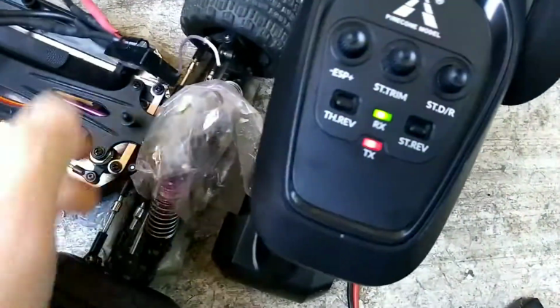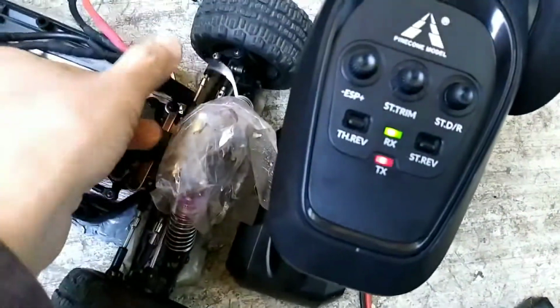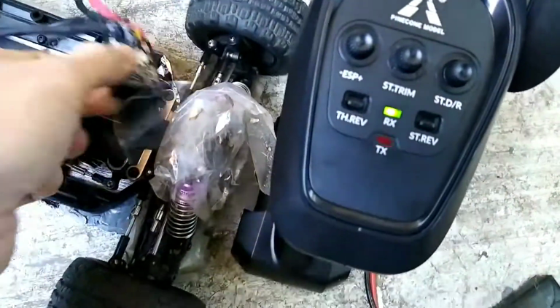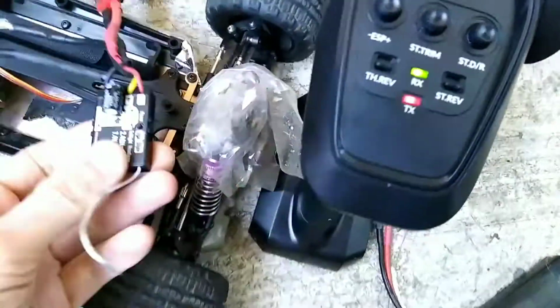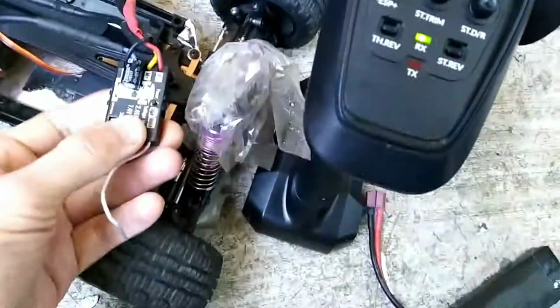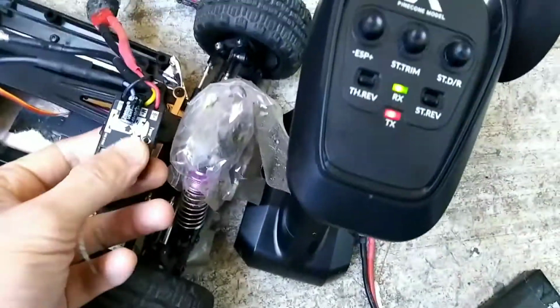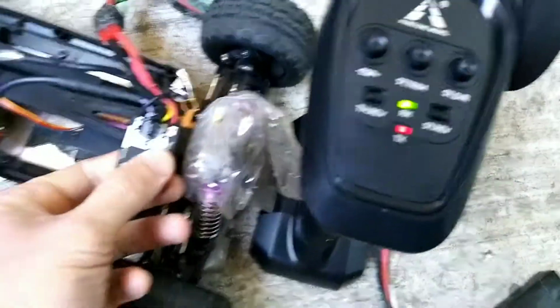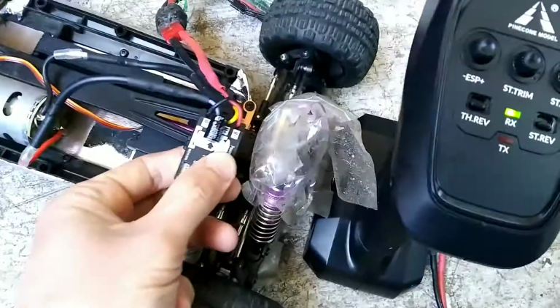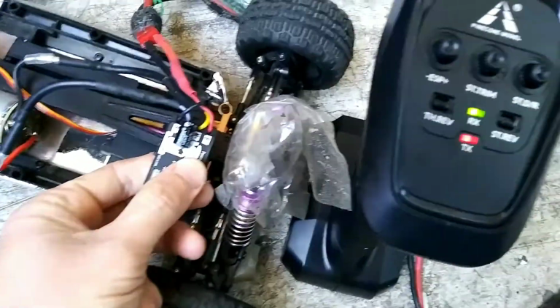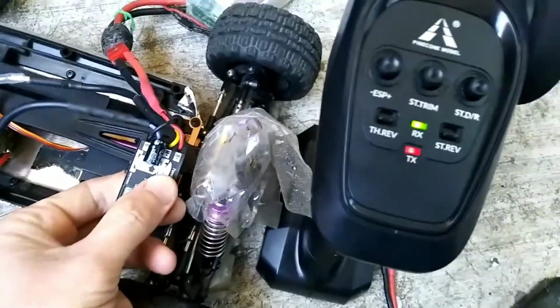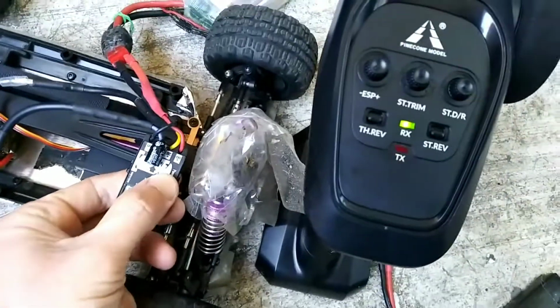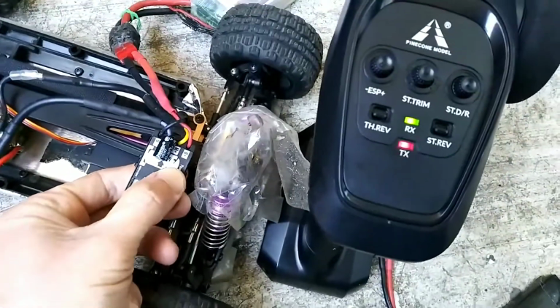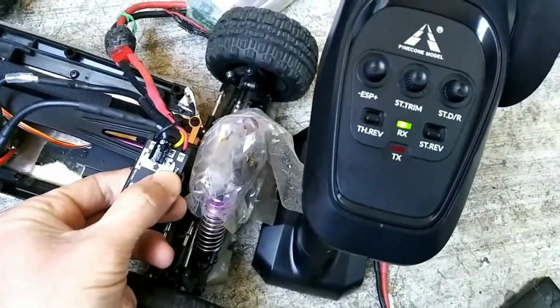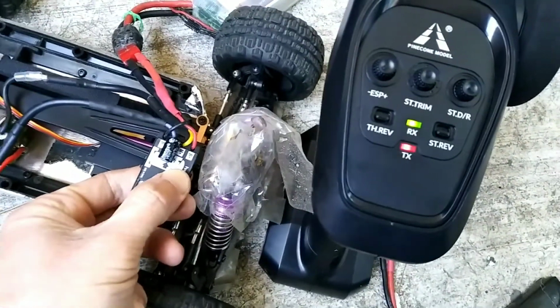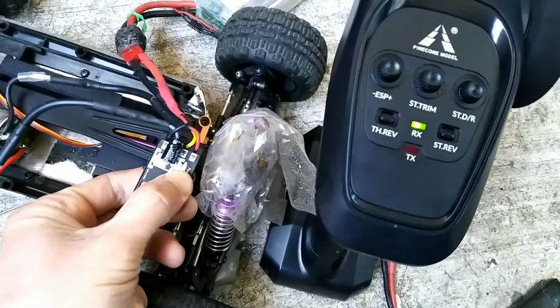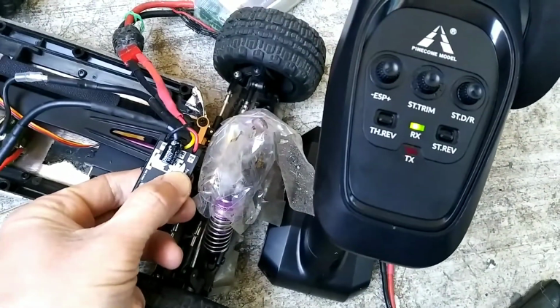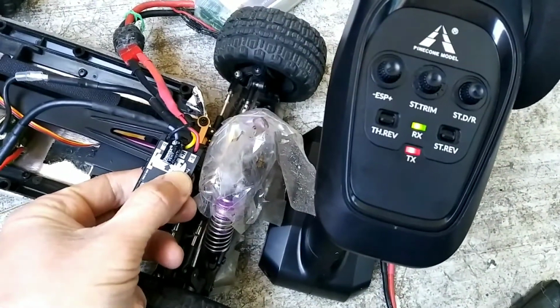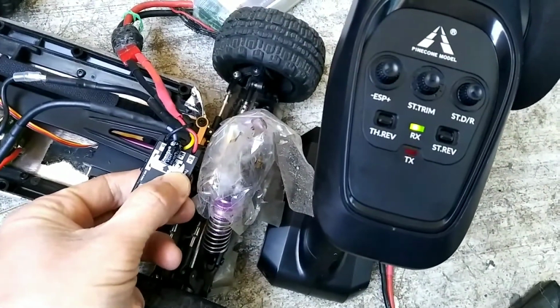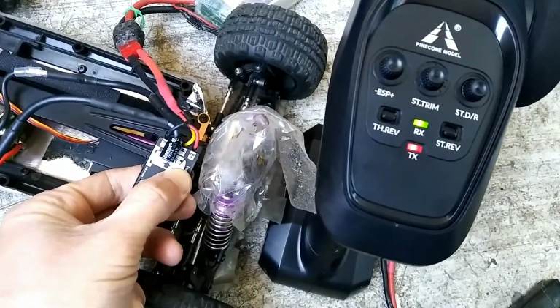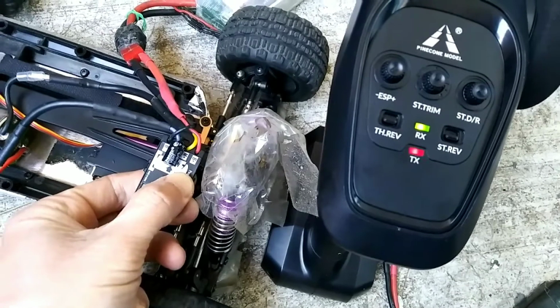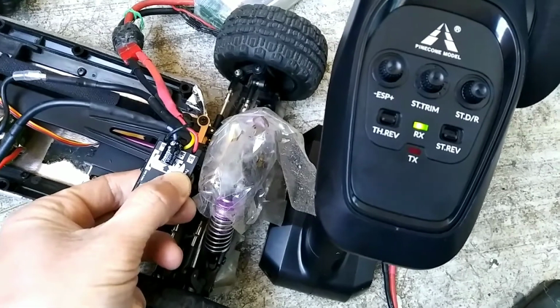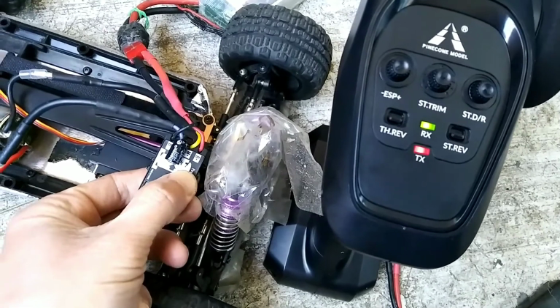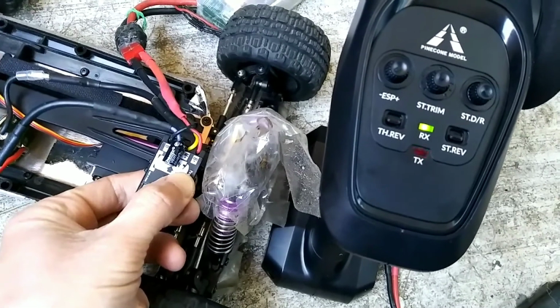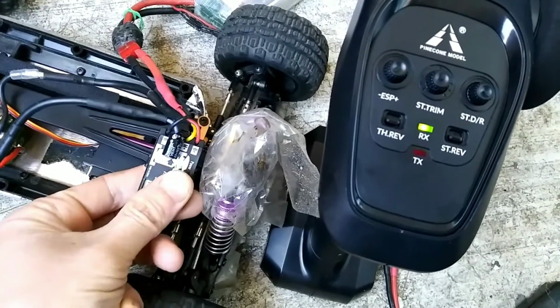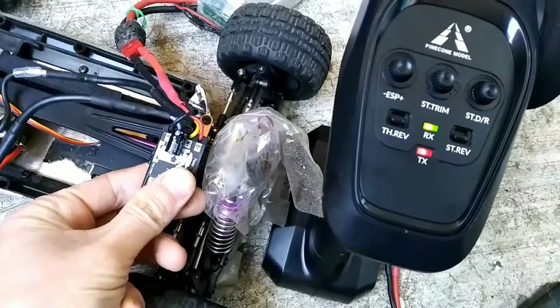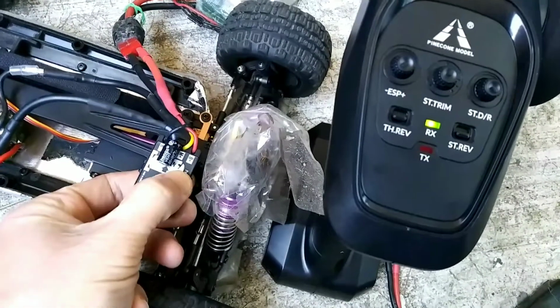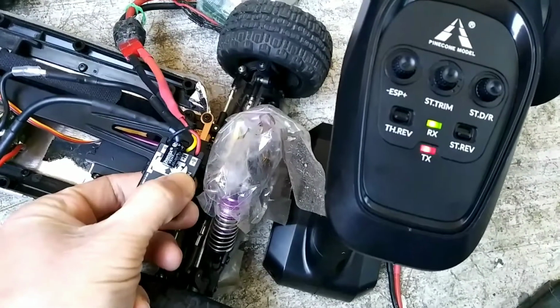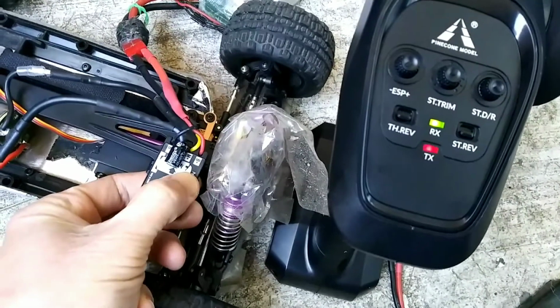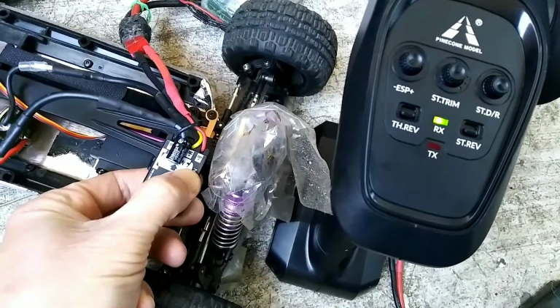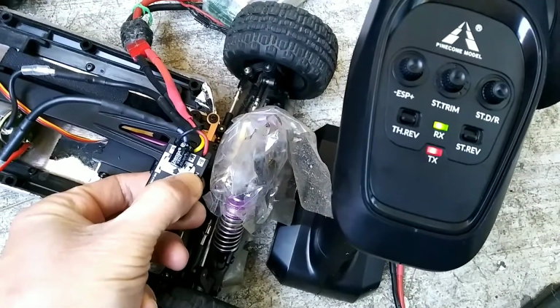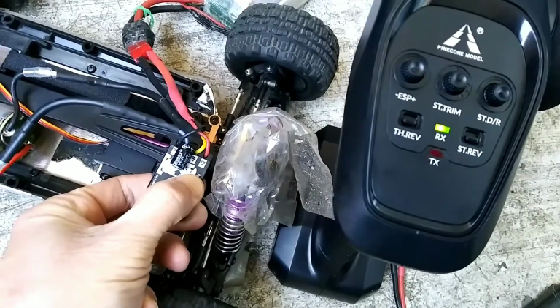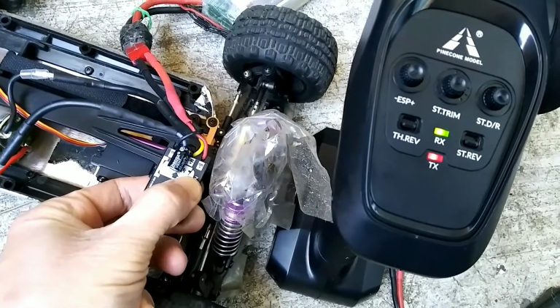Let's see if there's any signal. Let's turn it on. Will it burn? It won't turn on. Did I burn it out?